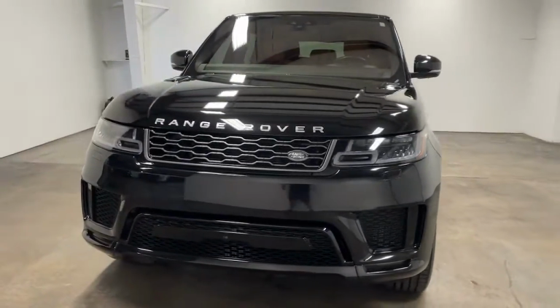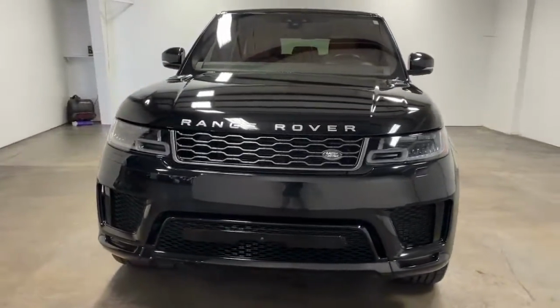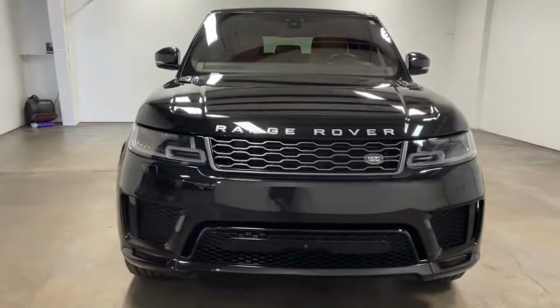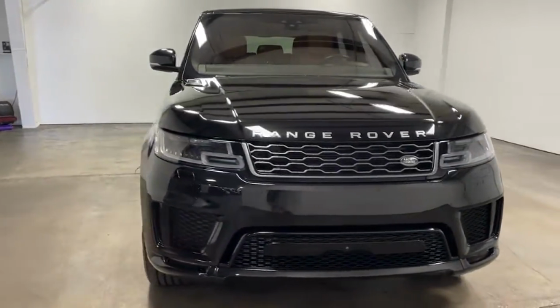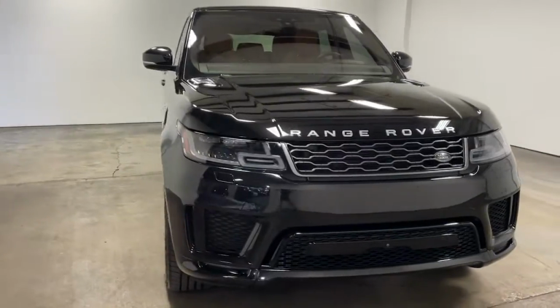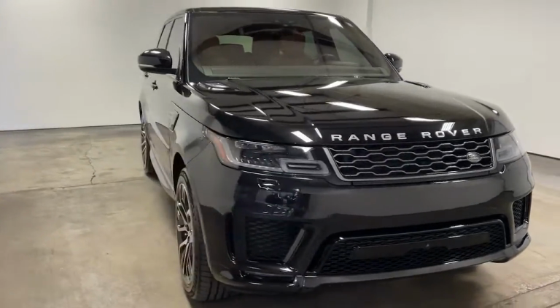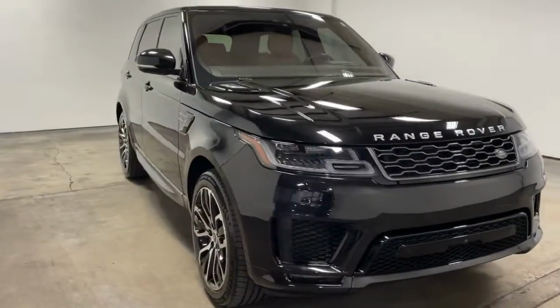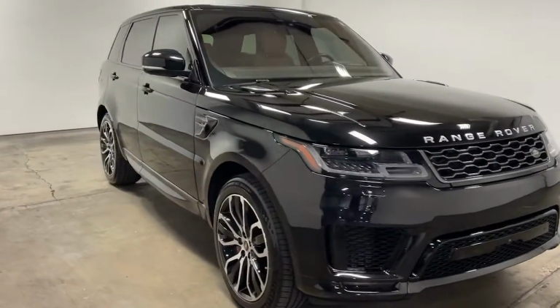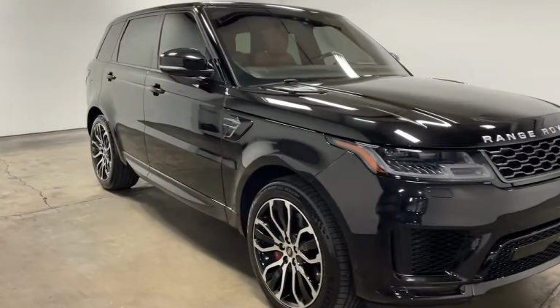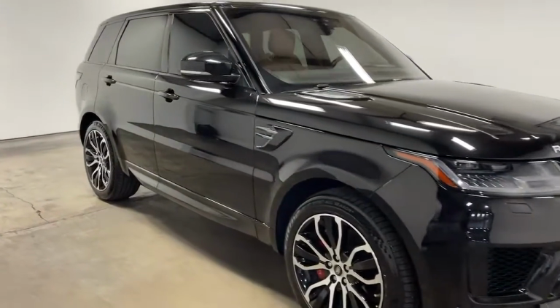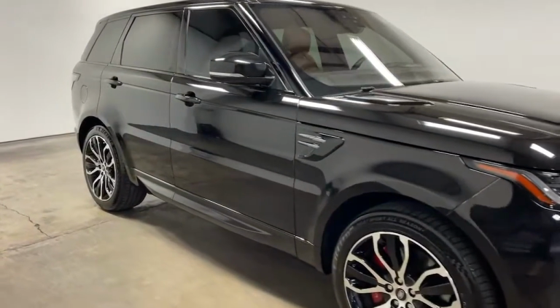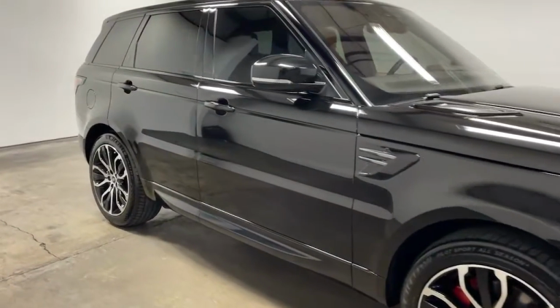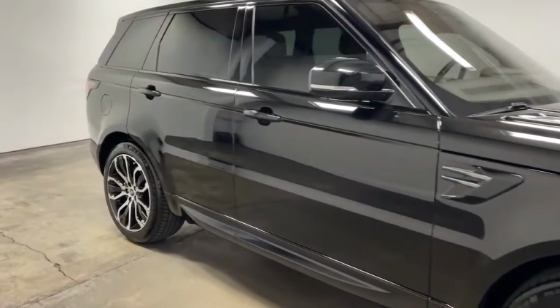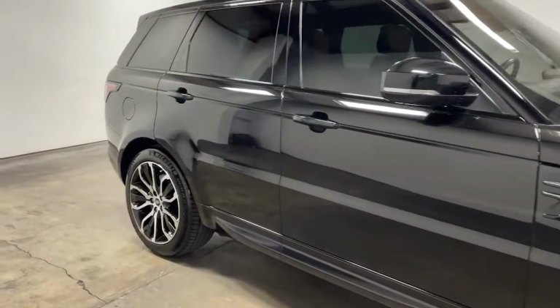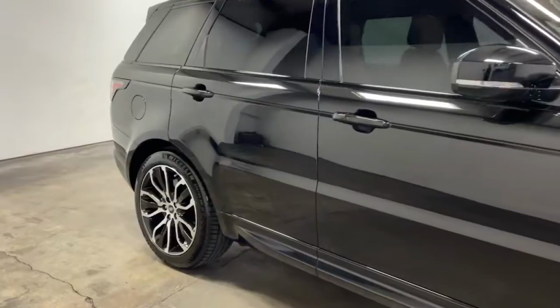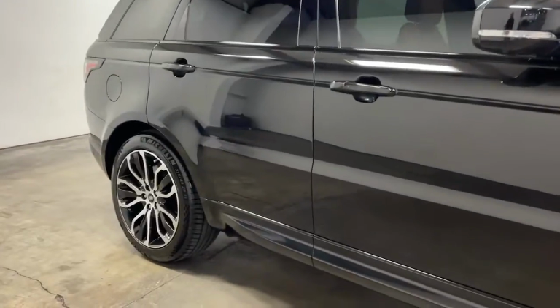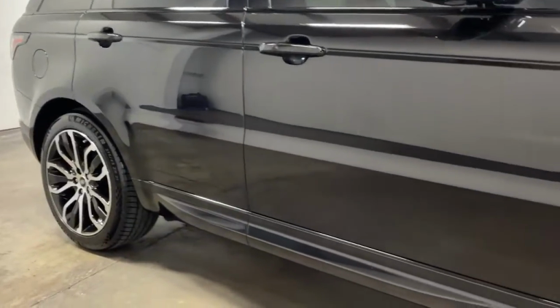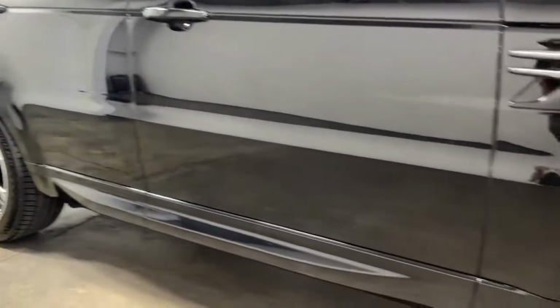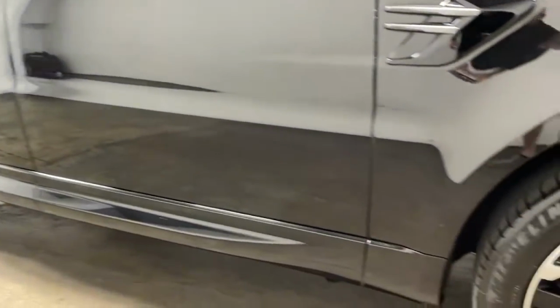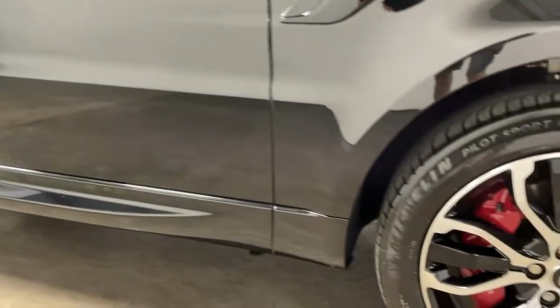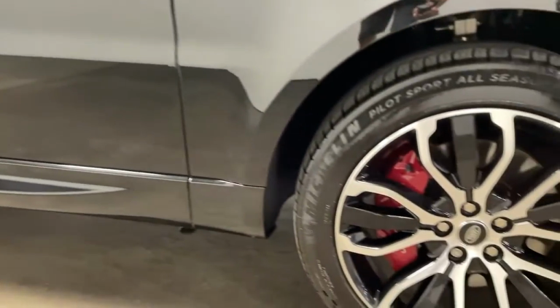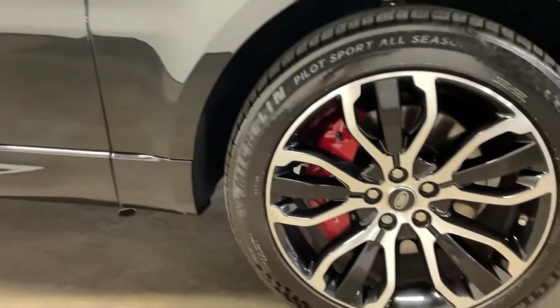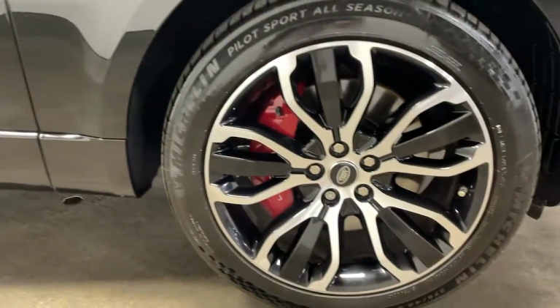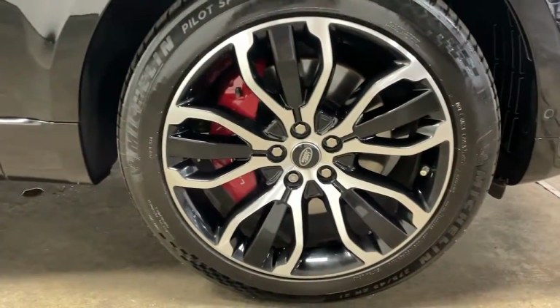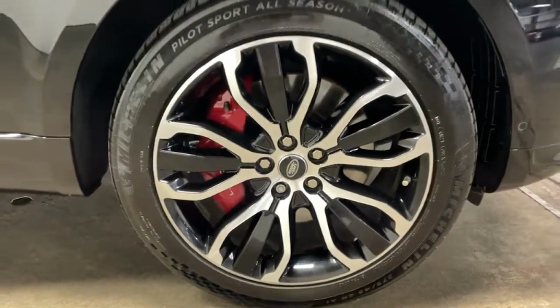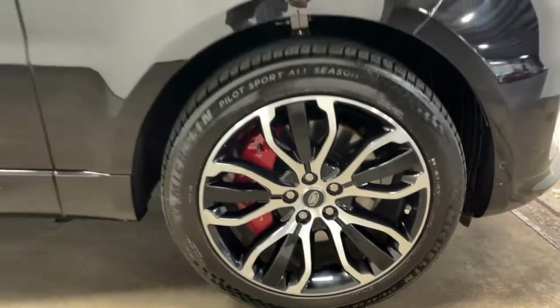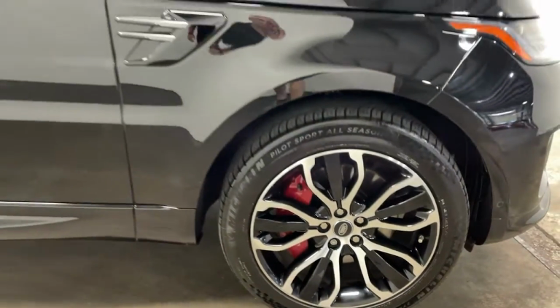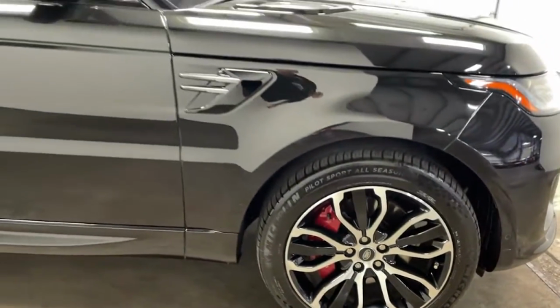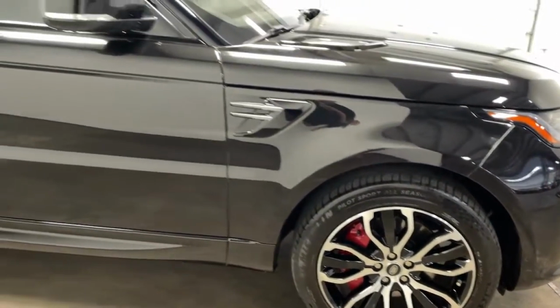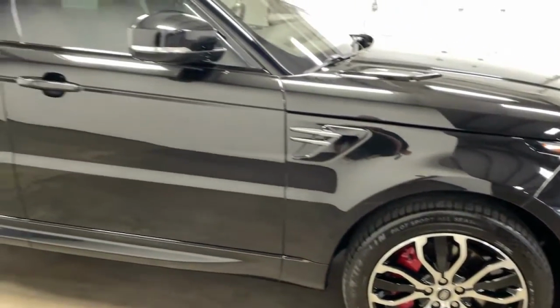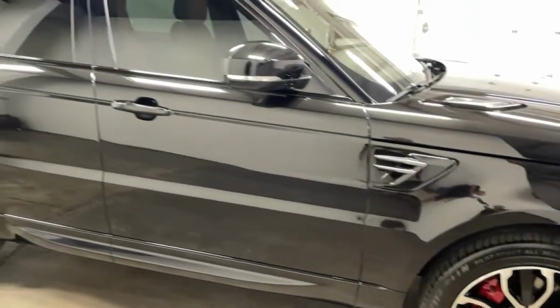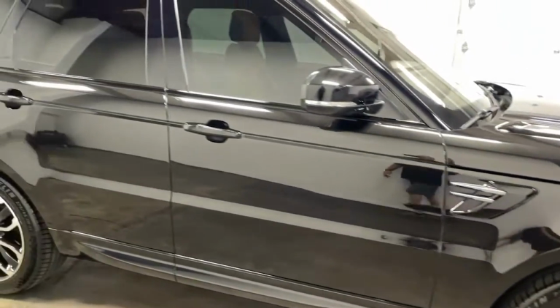Modern Motor Cars has all that today's car buyer needs: 30 years of experience, 35 highly trained staff members, state-of-the-art facilities, and a focus on you. From an extensive inventory to a full-service automotive repair center, auto body center, and detailing services, we offer all you need.